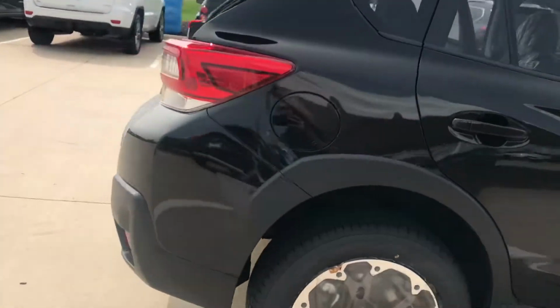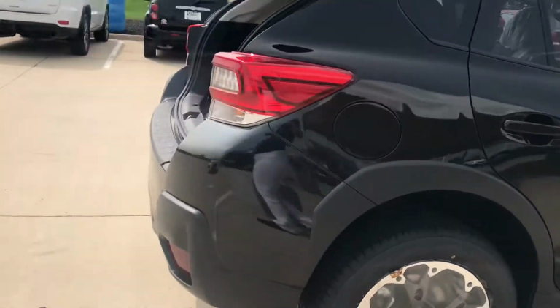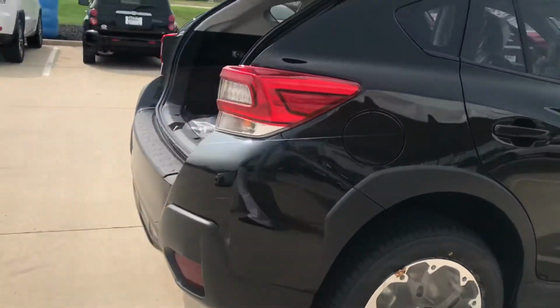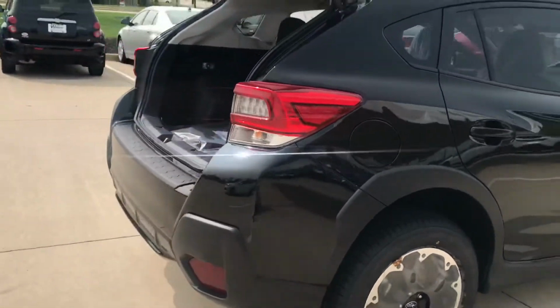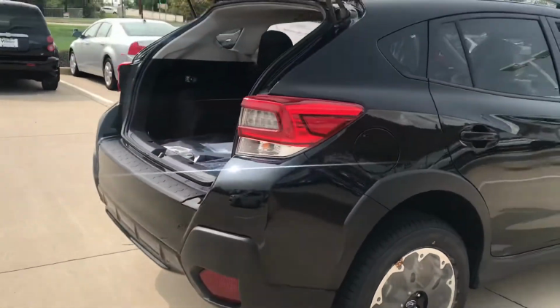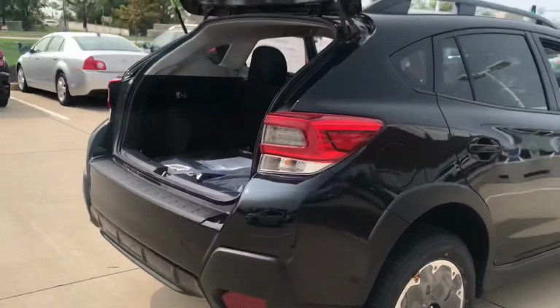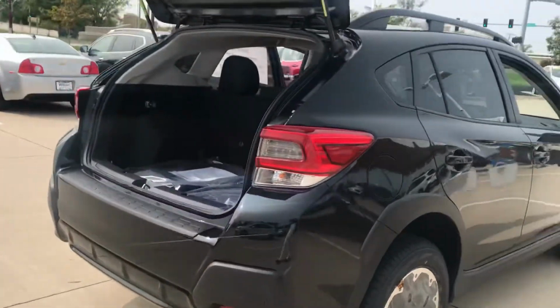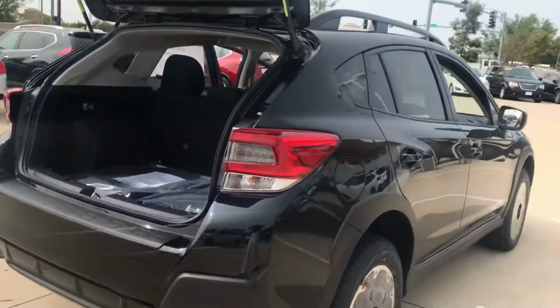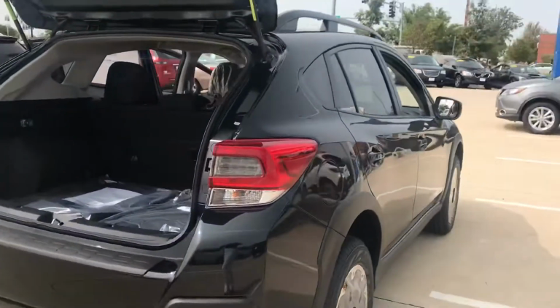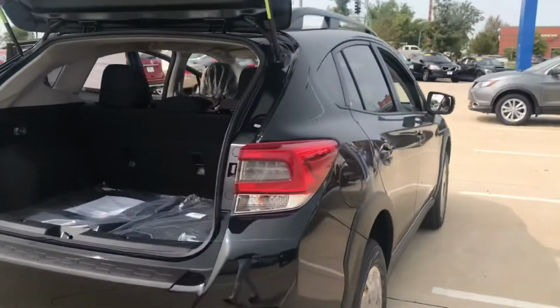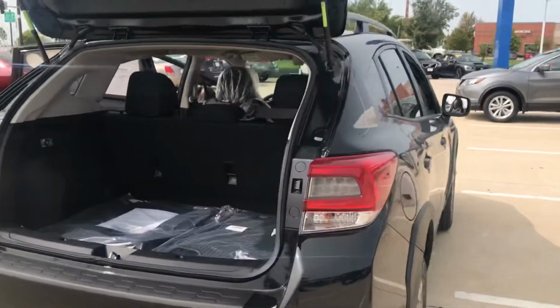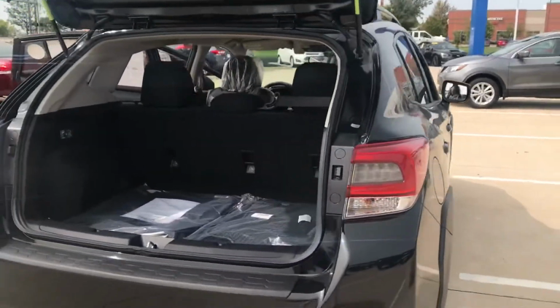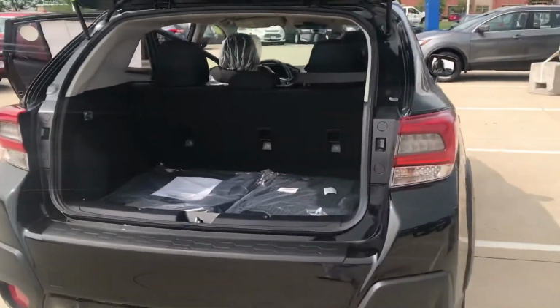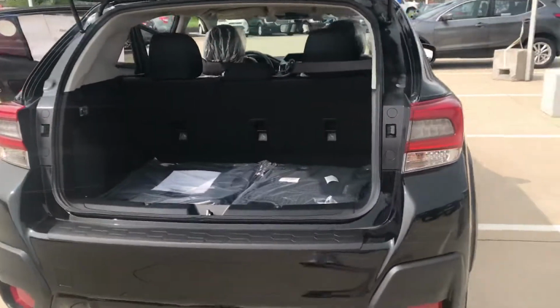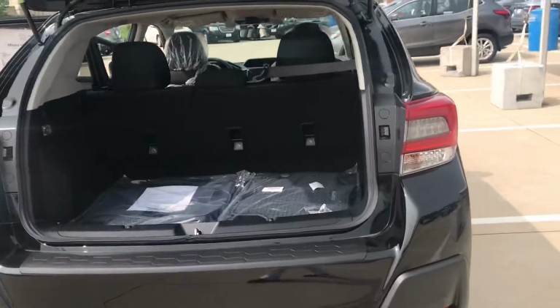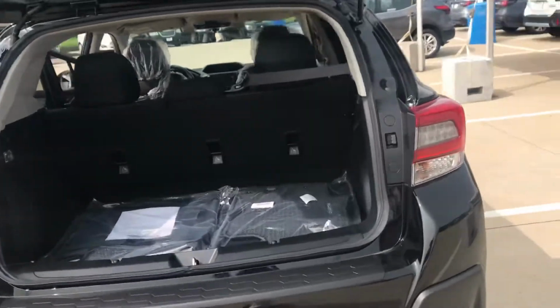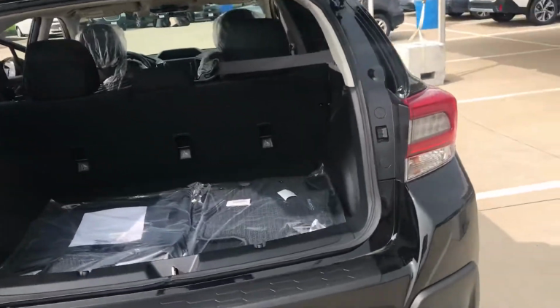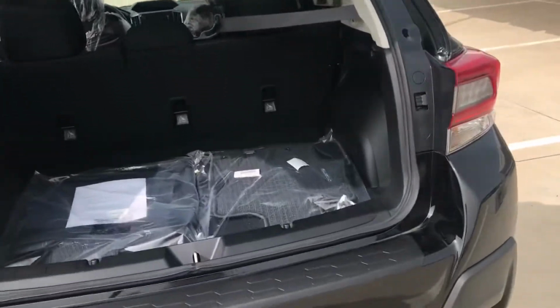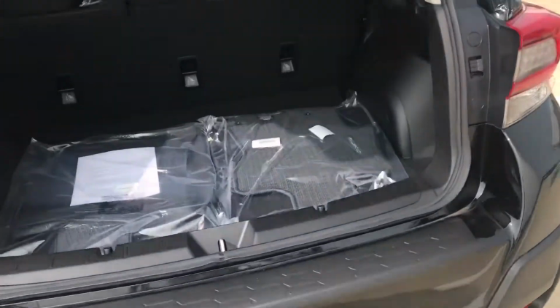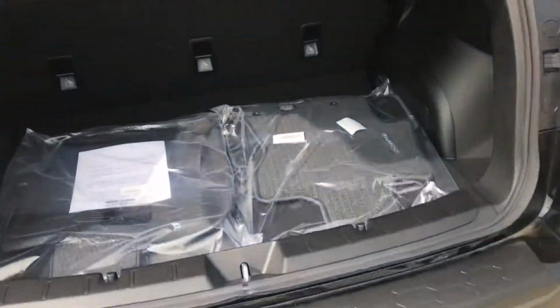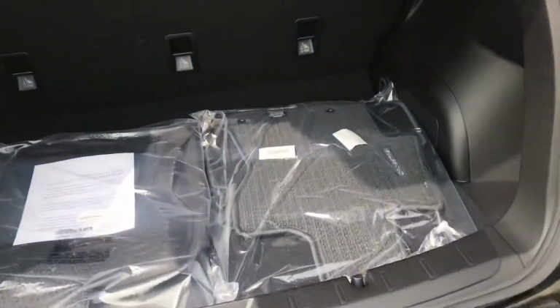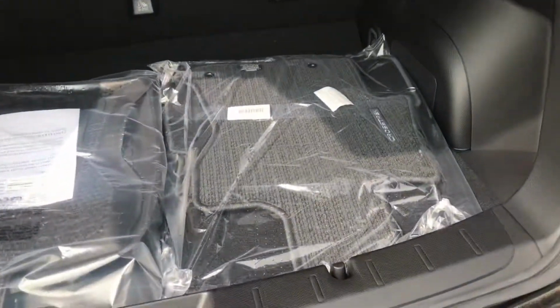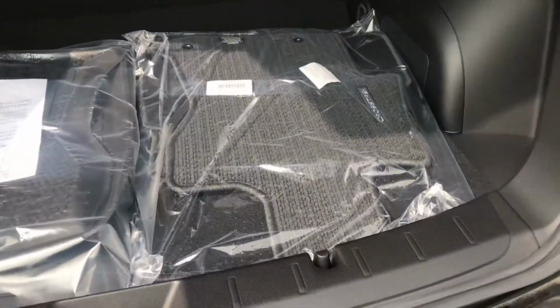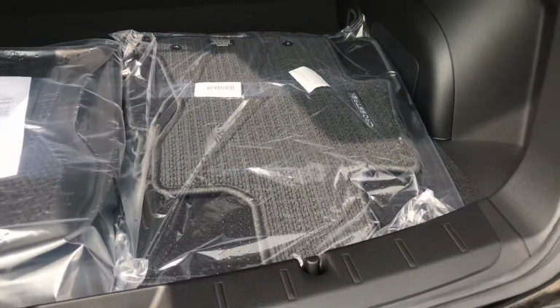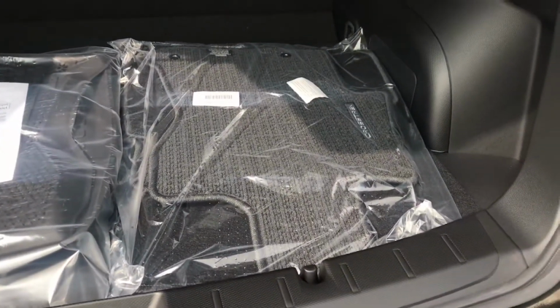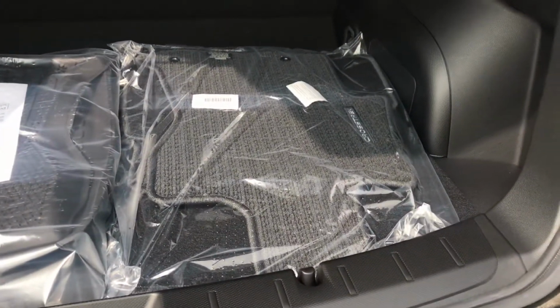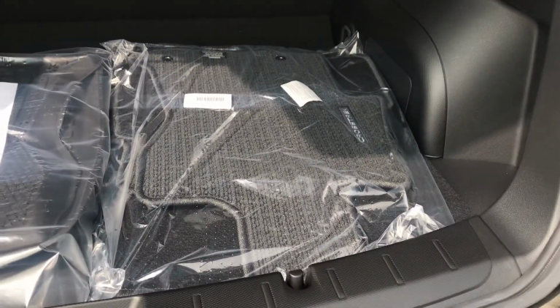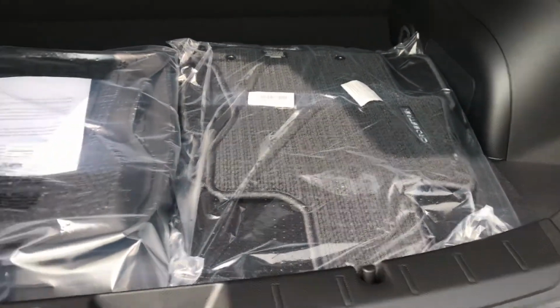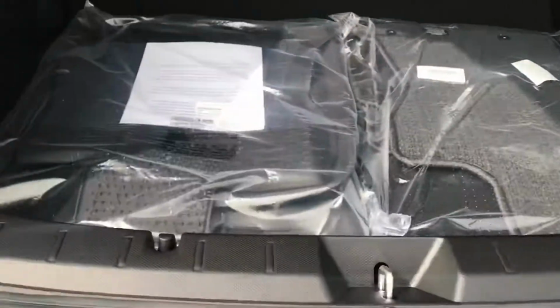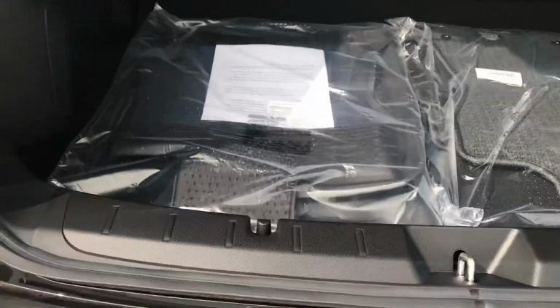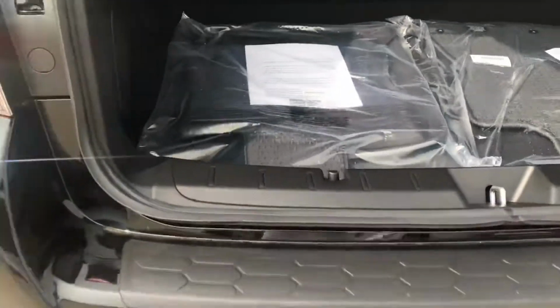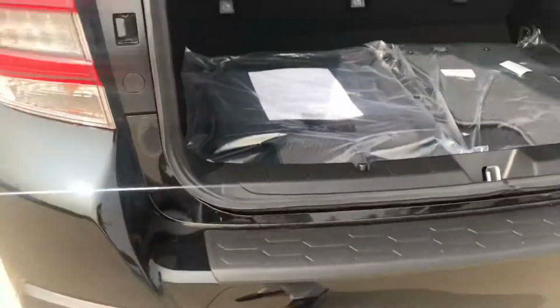My number is 319-343-3789 and I'll give you a shot. It does include the cloth embroidered Crosstrek floor mats as well as the all-weather mats.